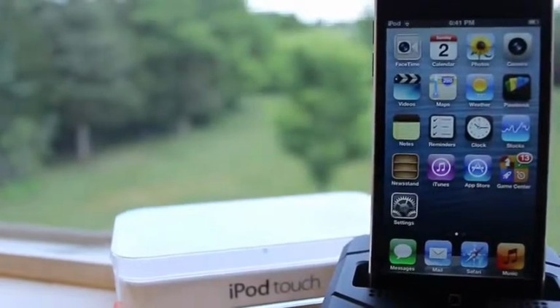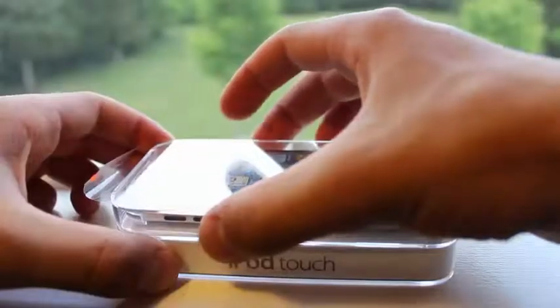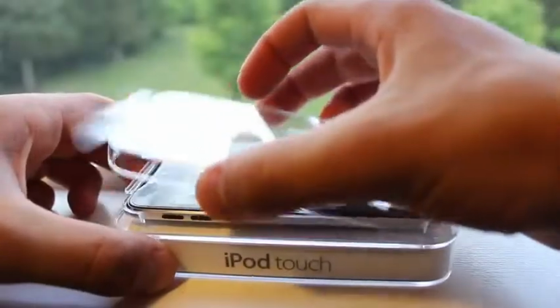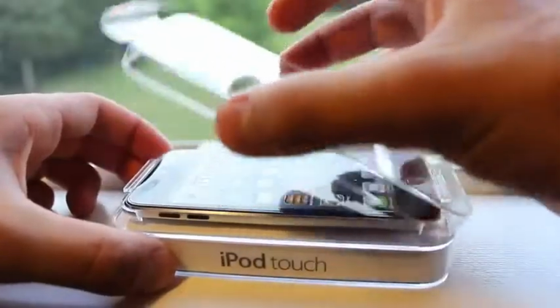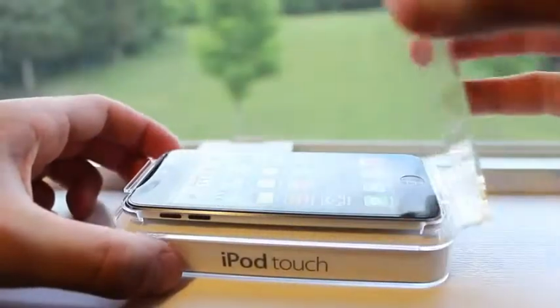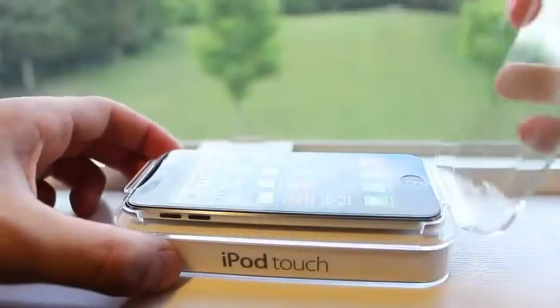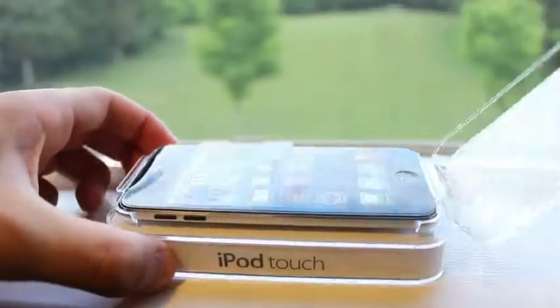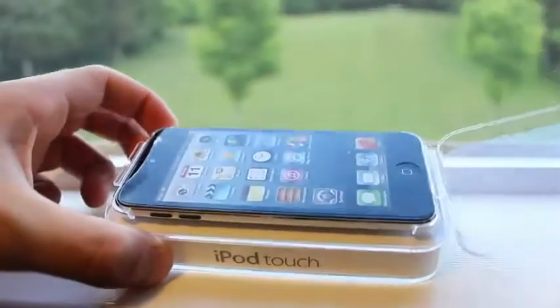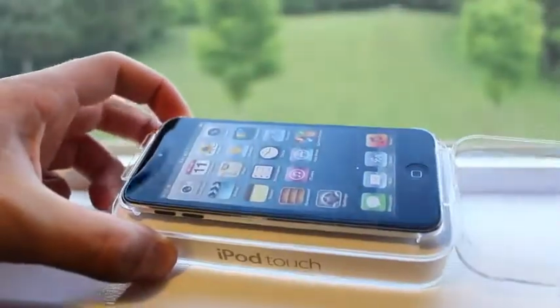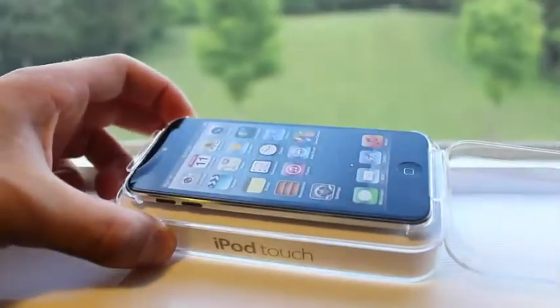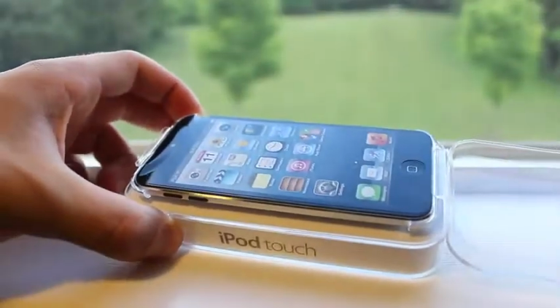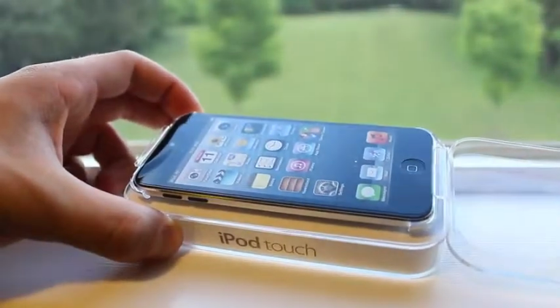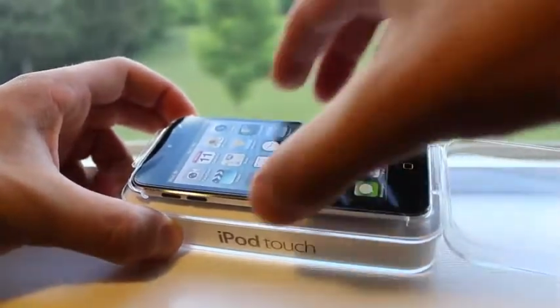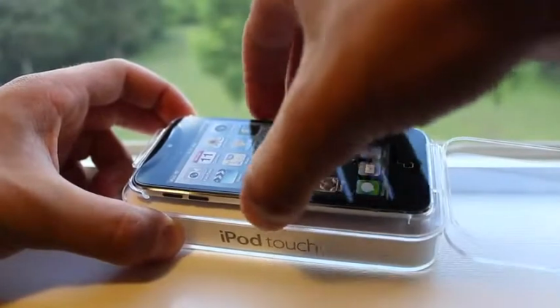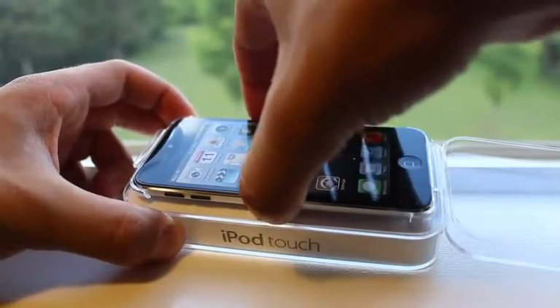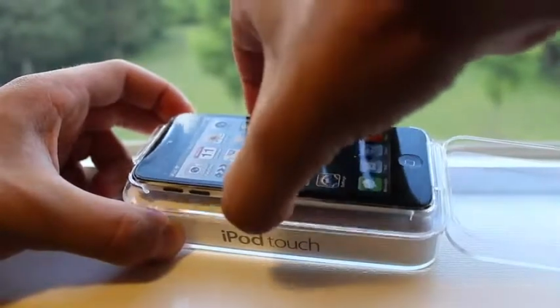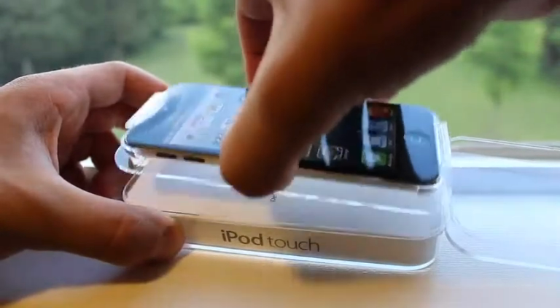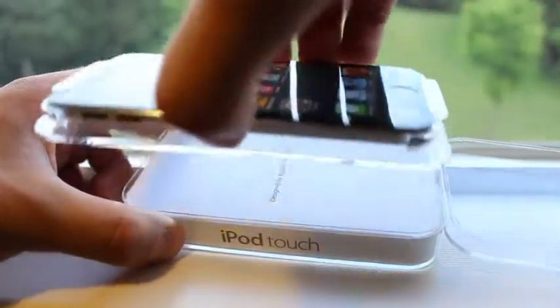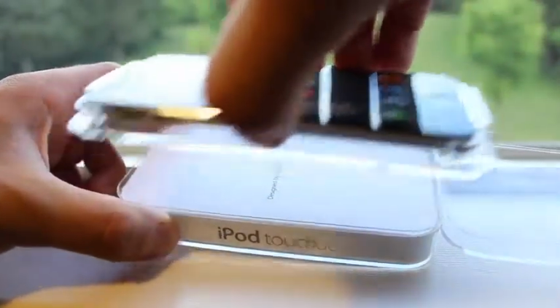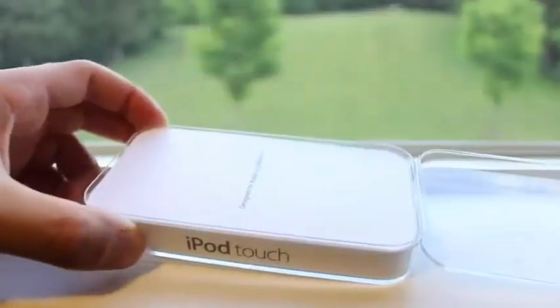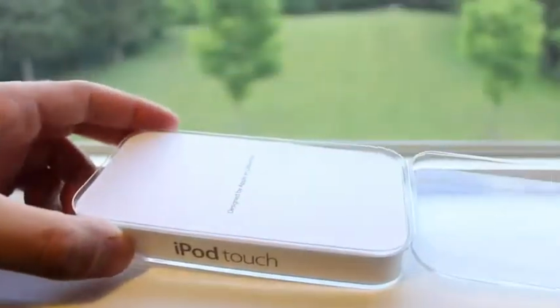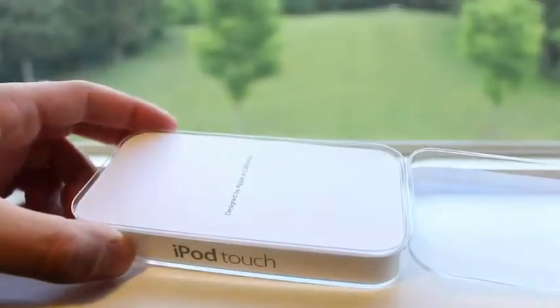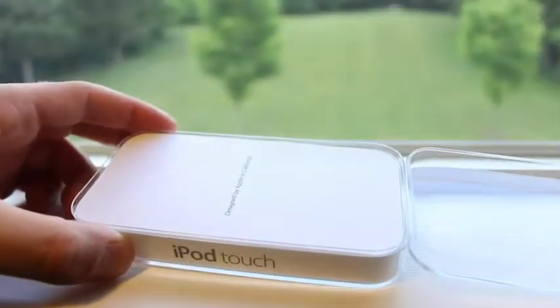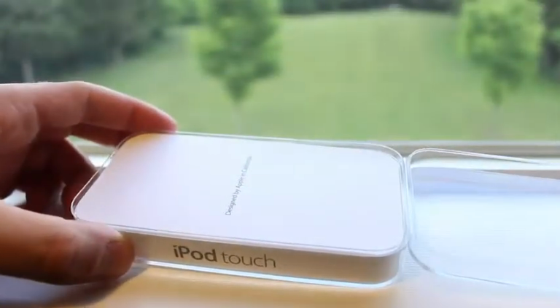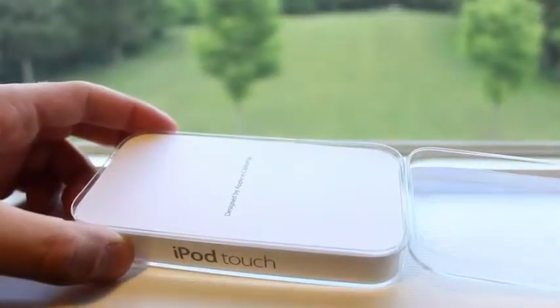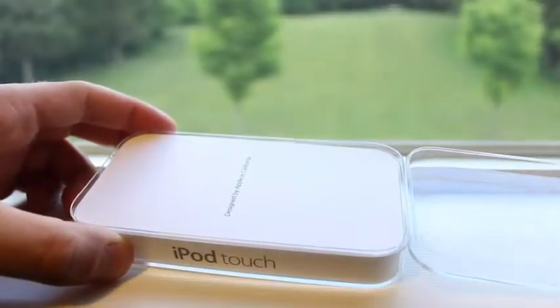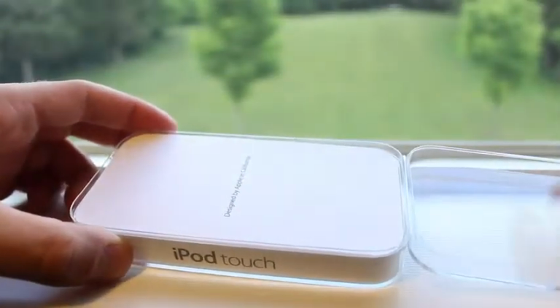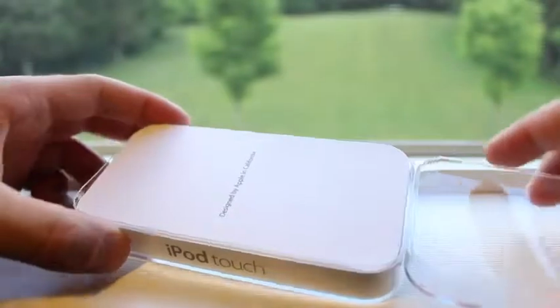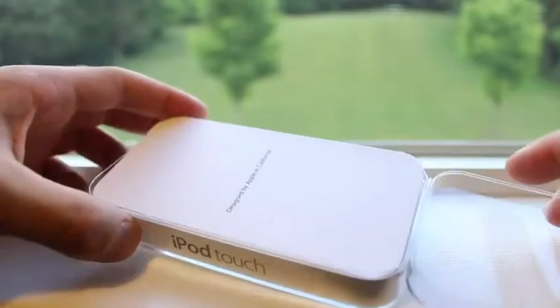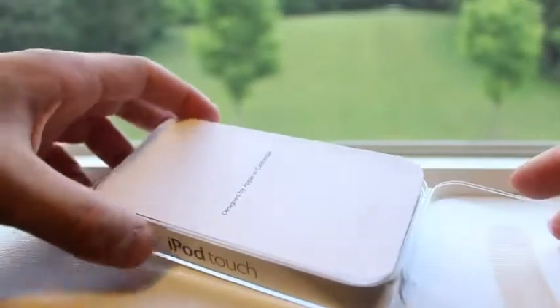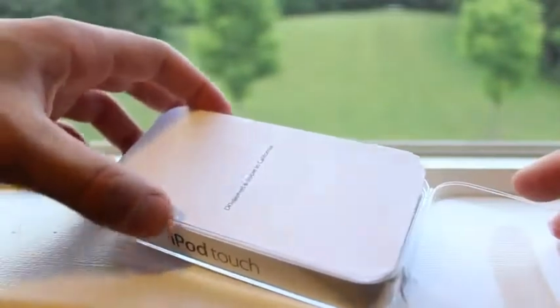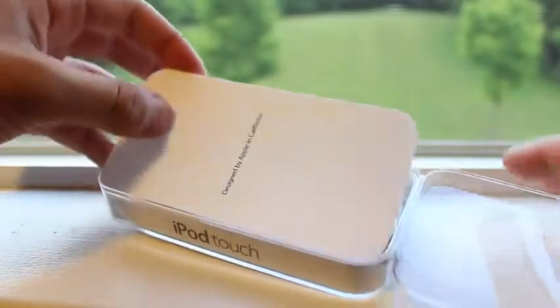After removing the plastic top cover of this case, you can go ahead and grab your iPod Touch 5th generation and set that to the side, and we'll get into the contents of what Apple provides you with every iDevice purchase.